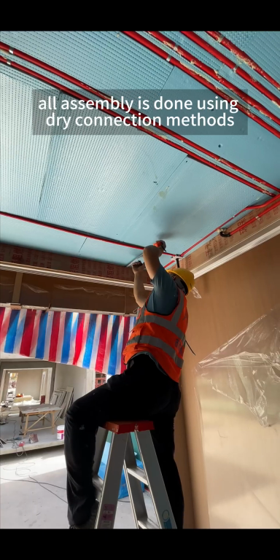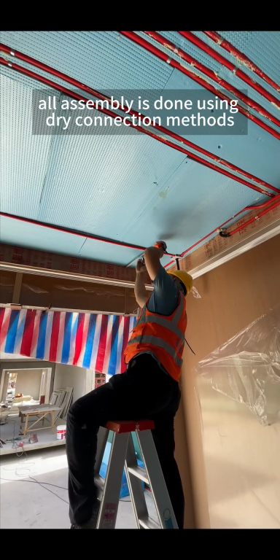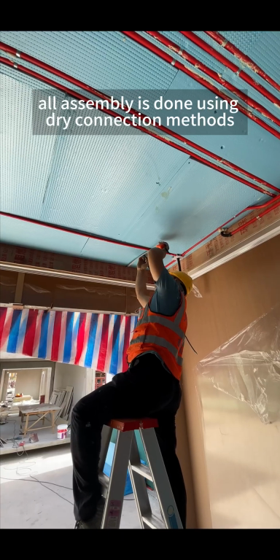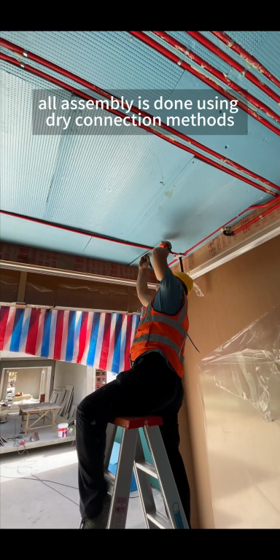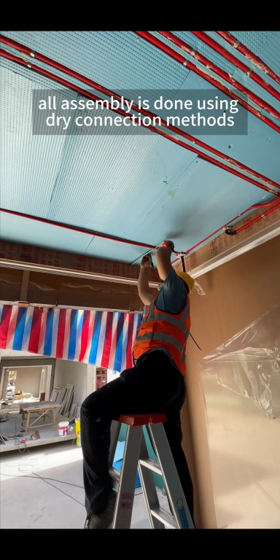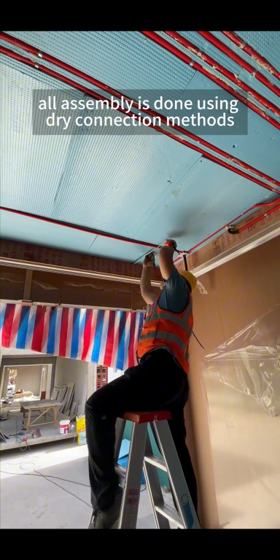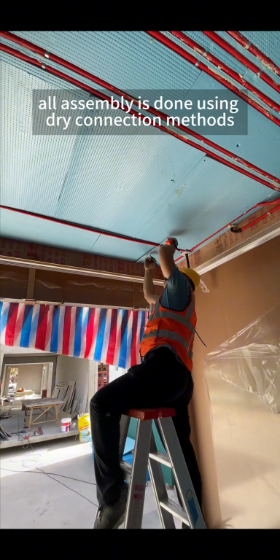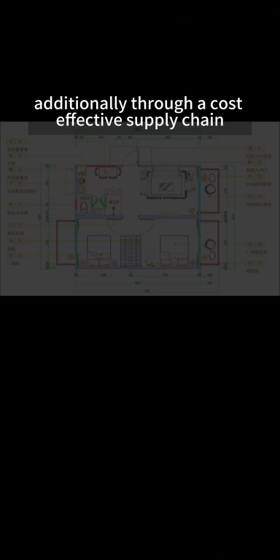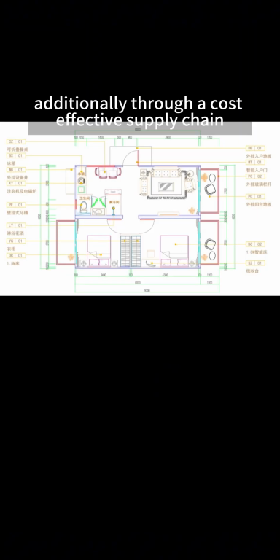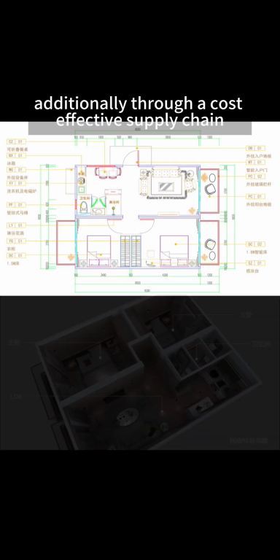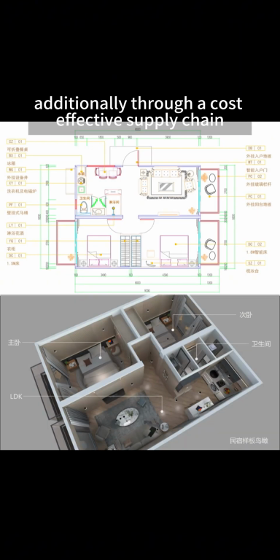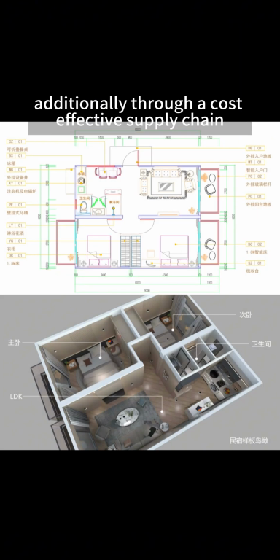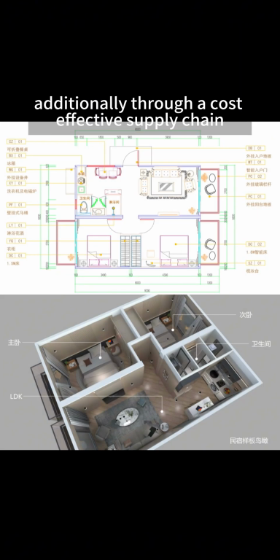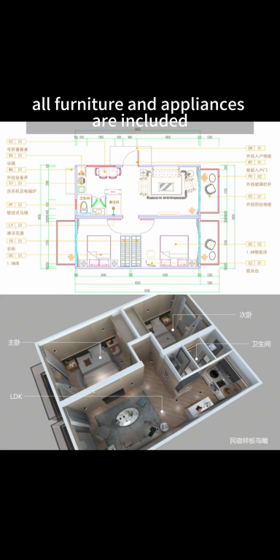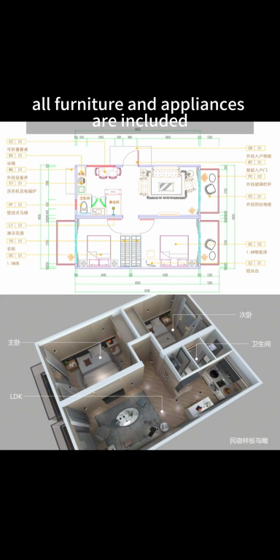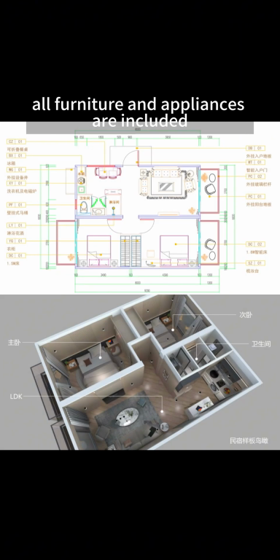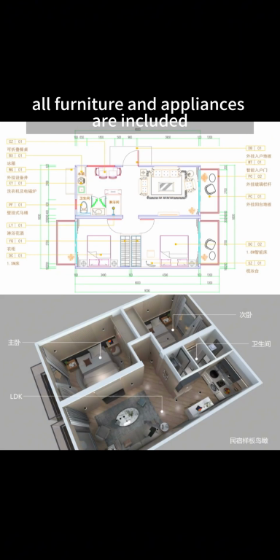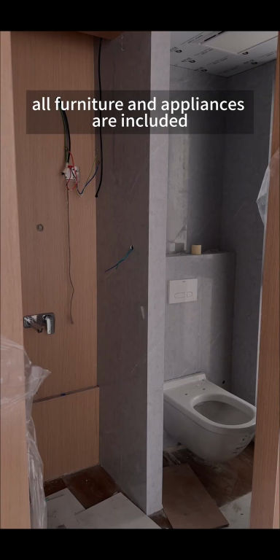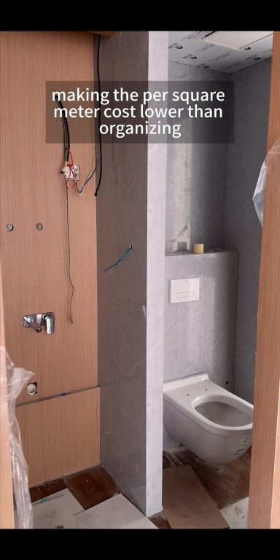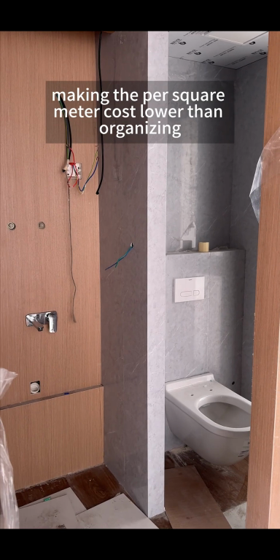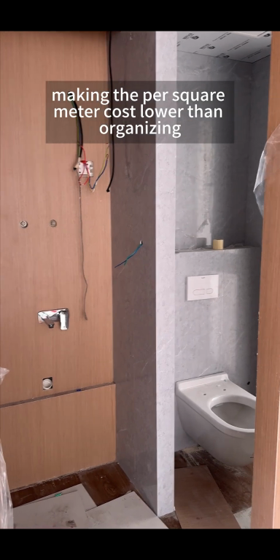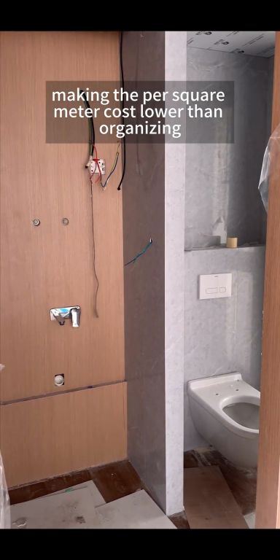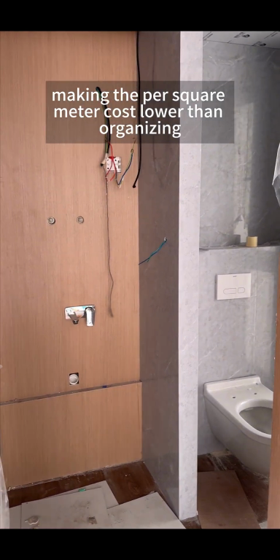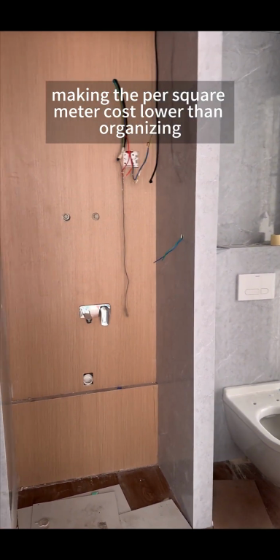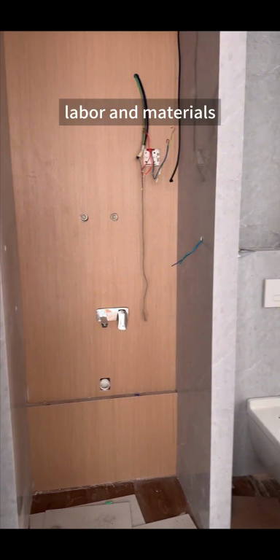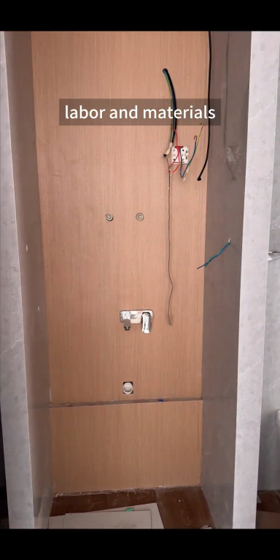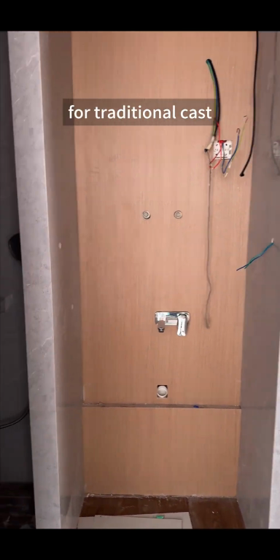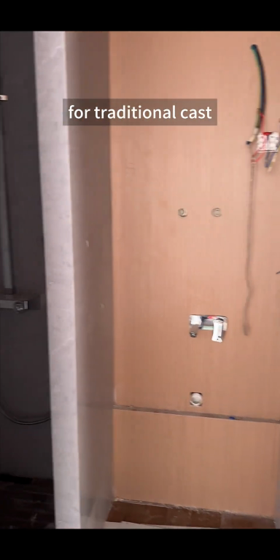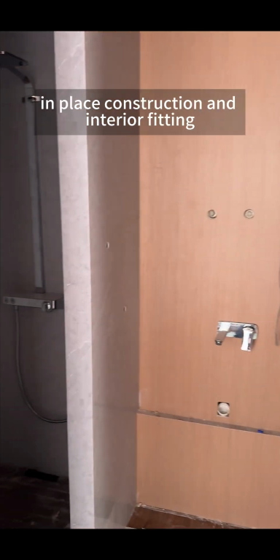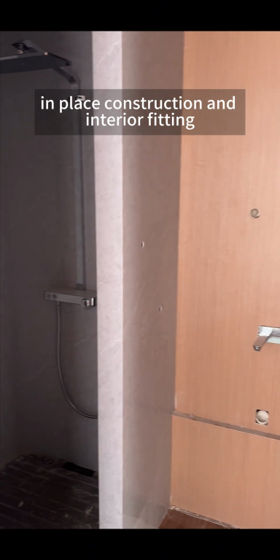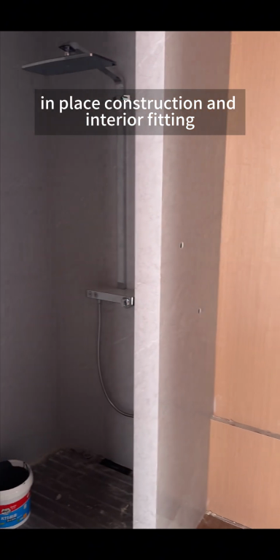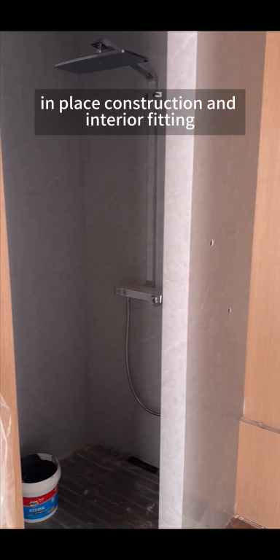All assembly is done using dry connection methods. Additionally, through a cost-effective supply chain, all furniture and appliances are included, making the per square meter cost lower than organizing labor and materials for traditional cast-in-place construction and interior fitting.